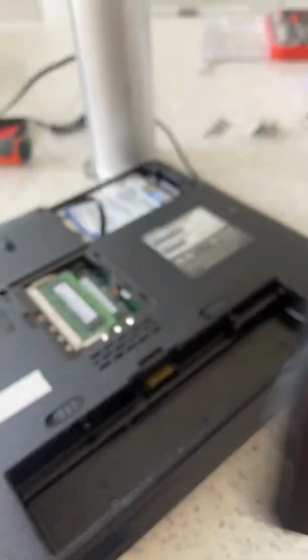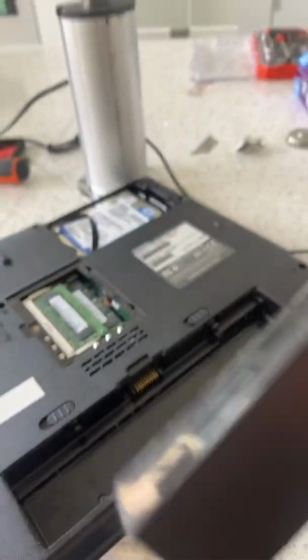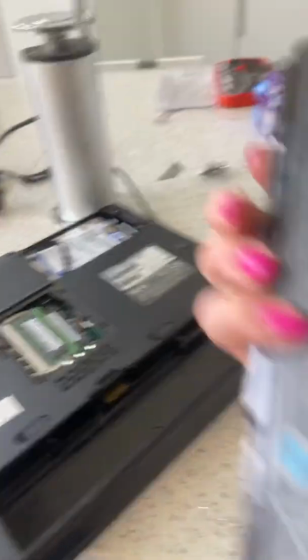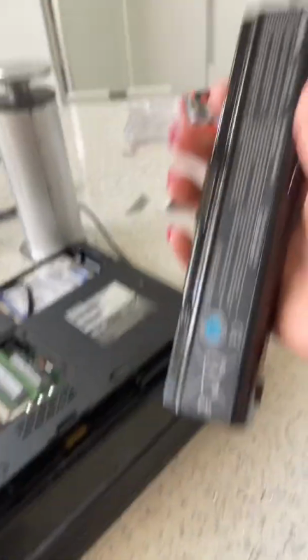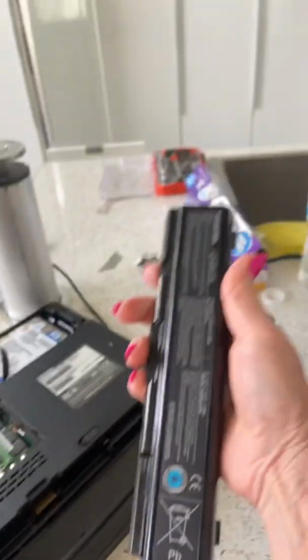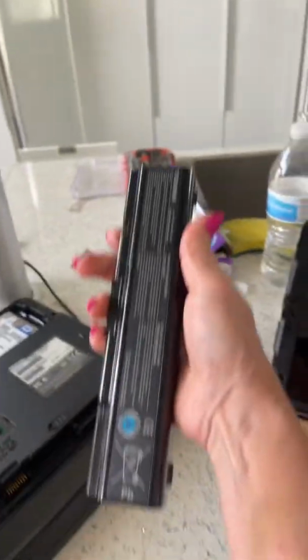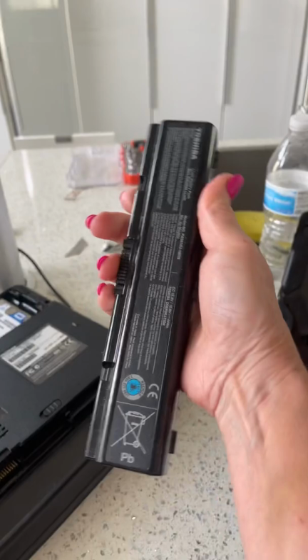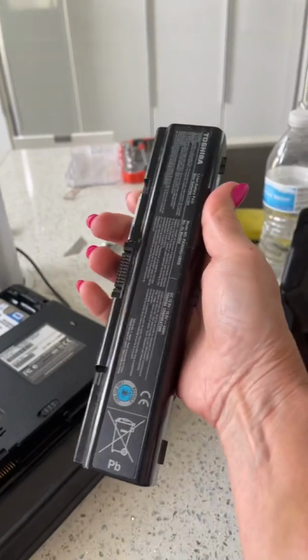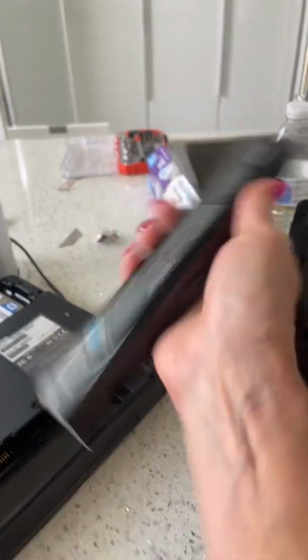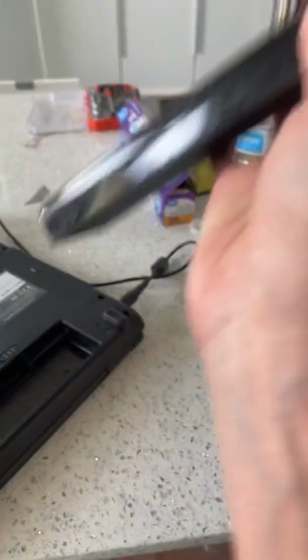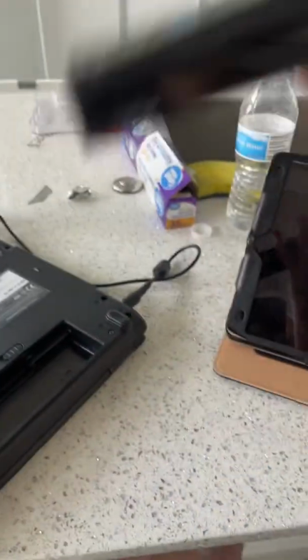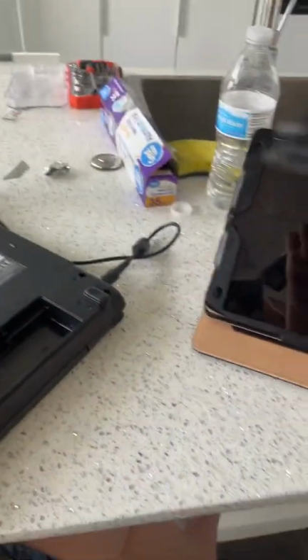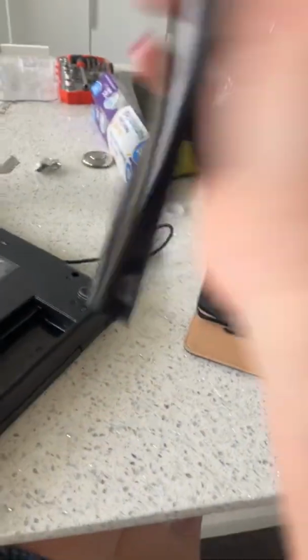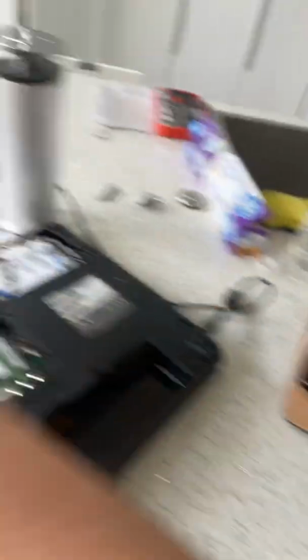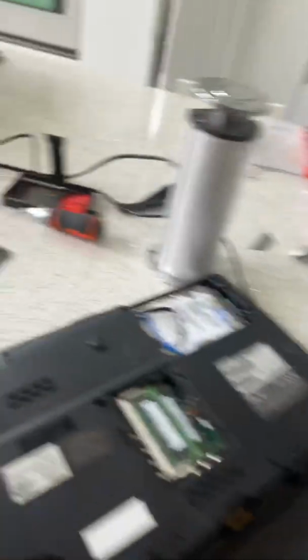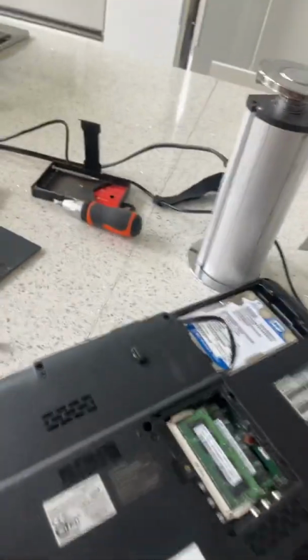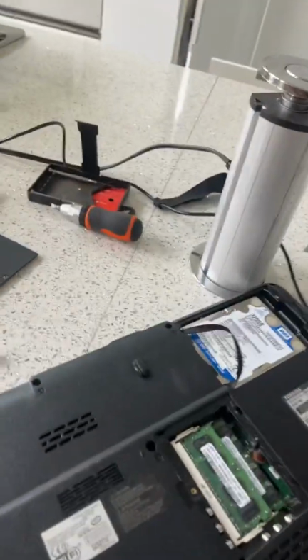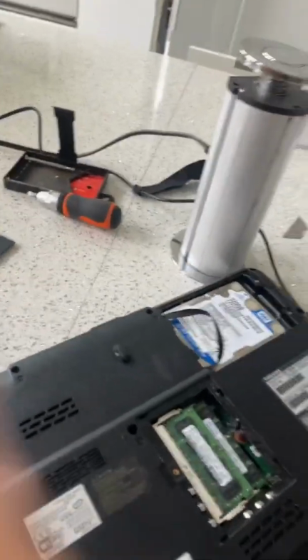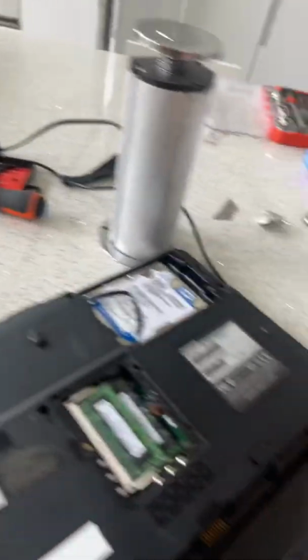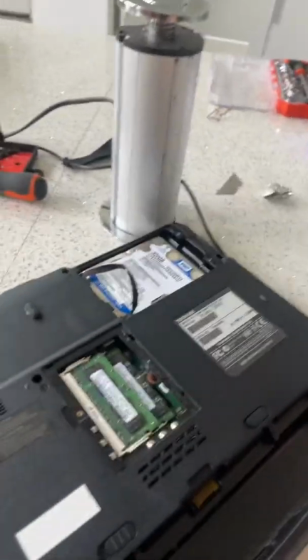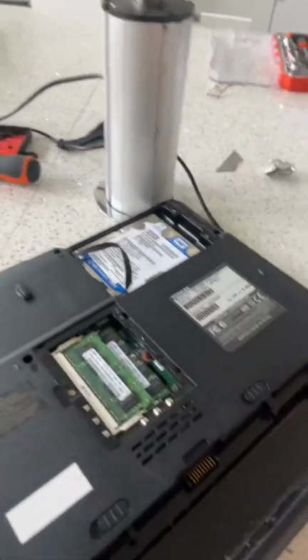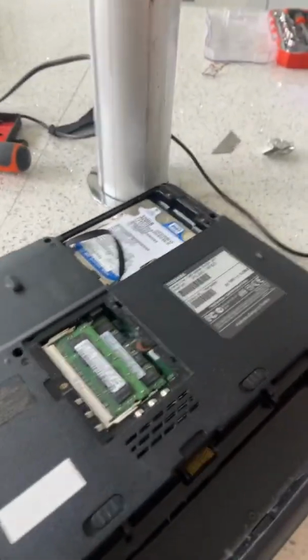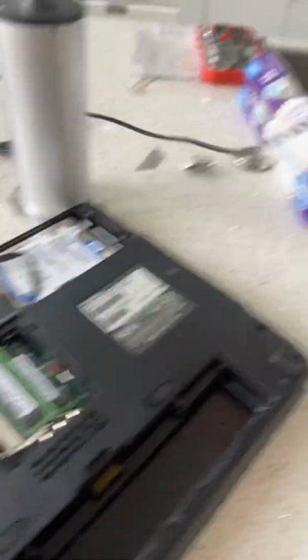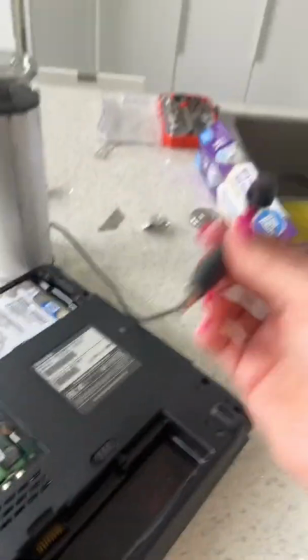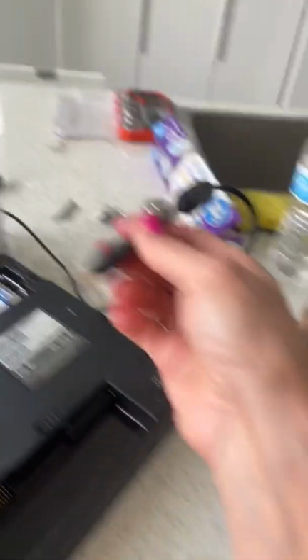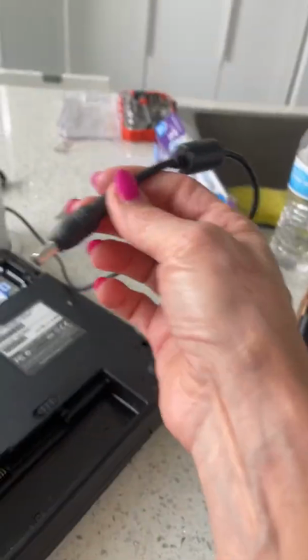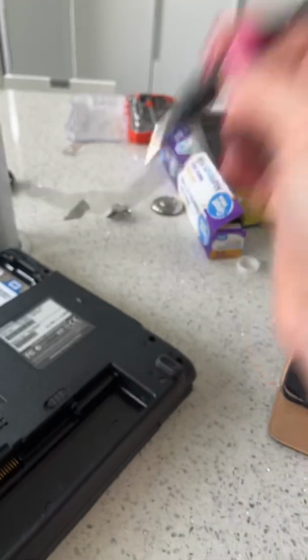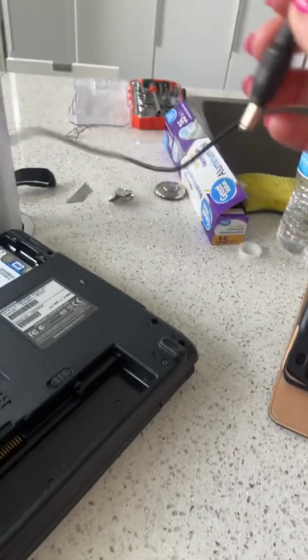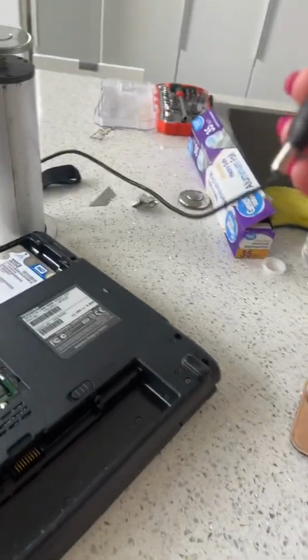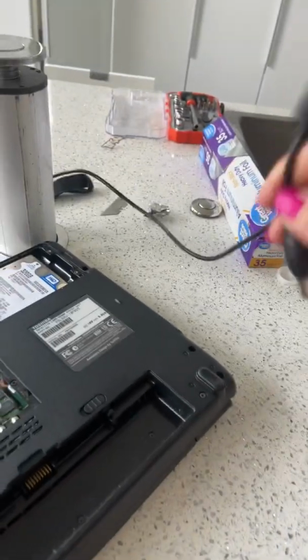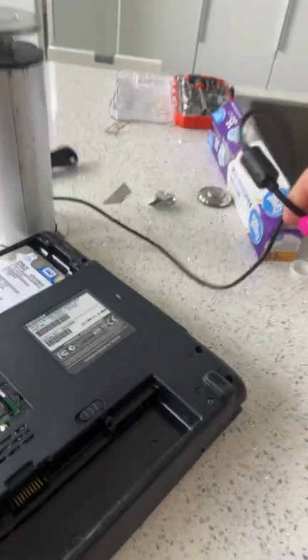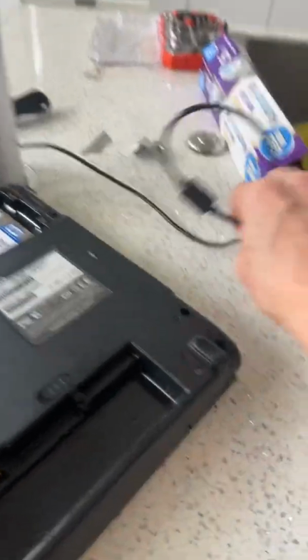Remove your battery — in the back you'll have this battery, remove that. Make sure you have a power cord to plug in. You're going to need that.